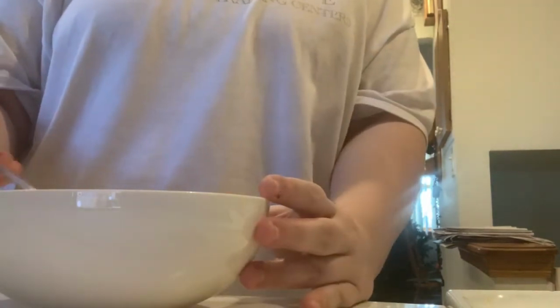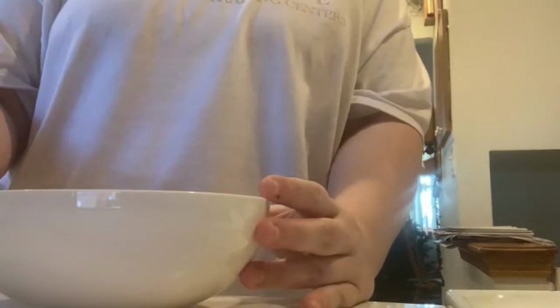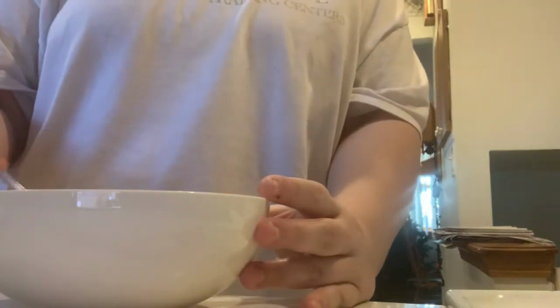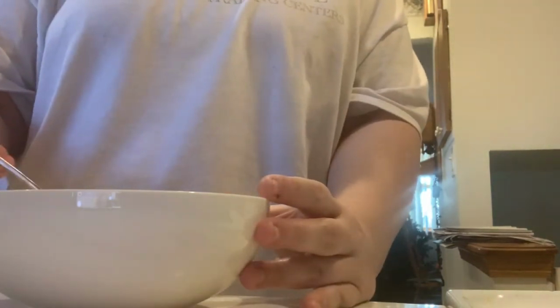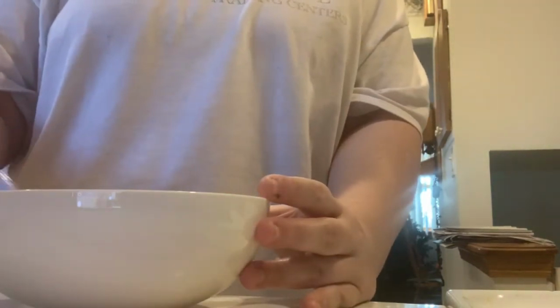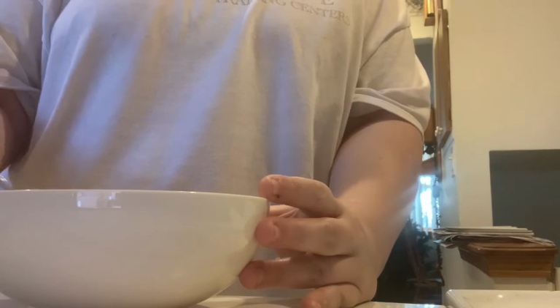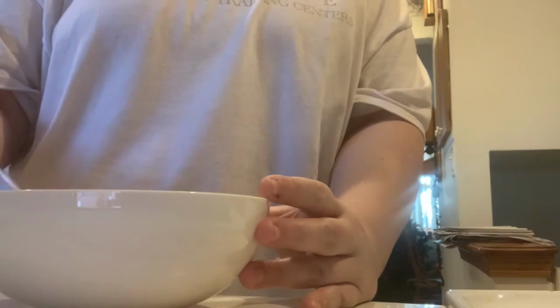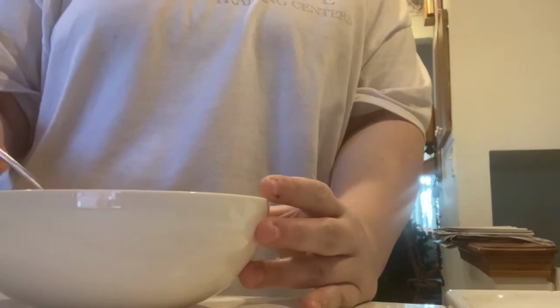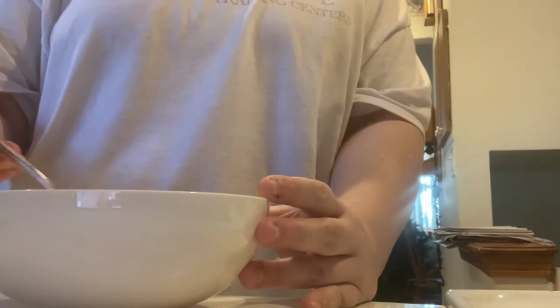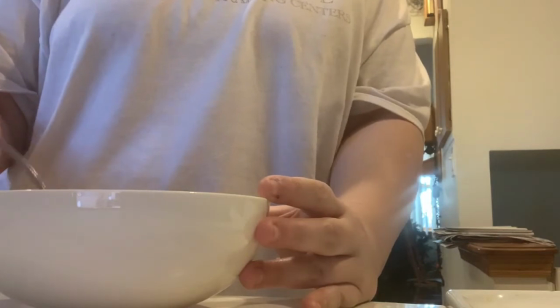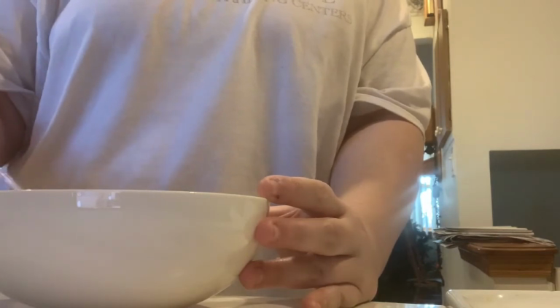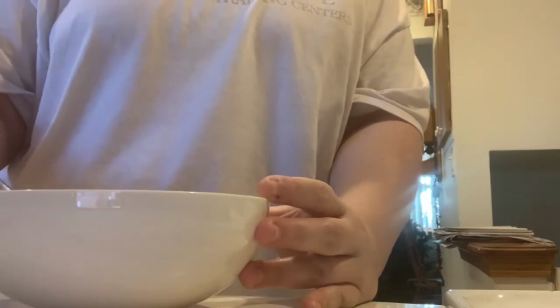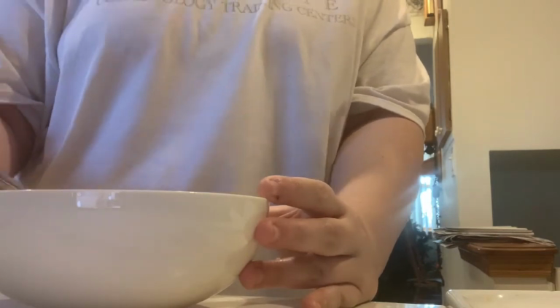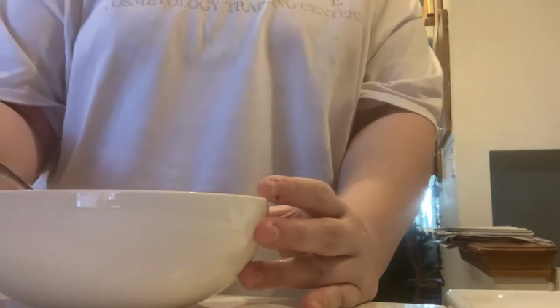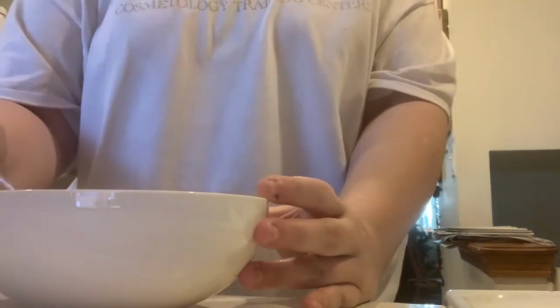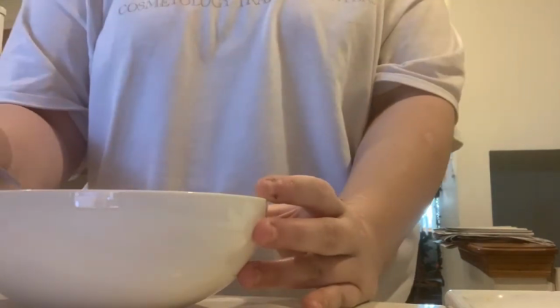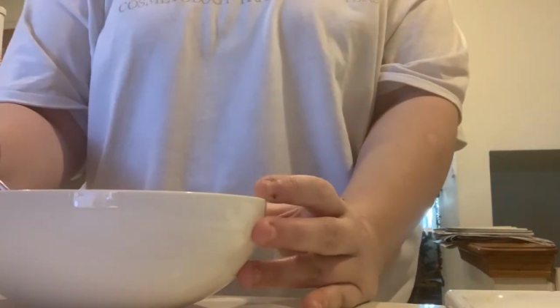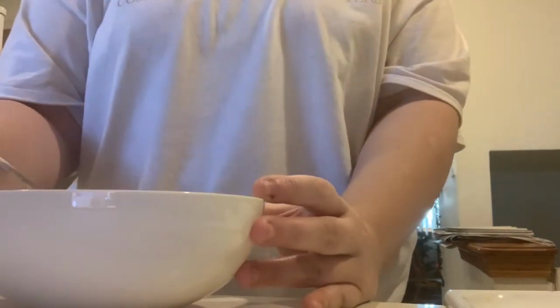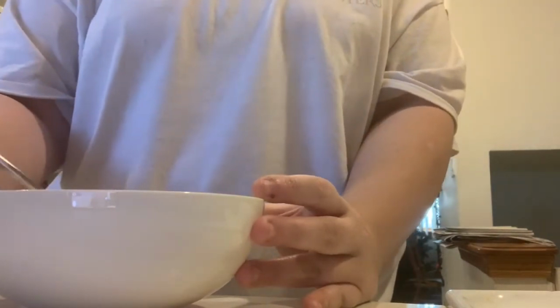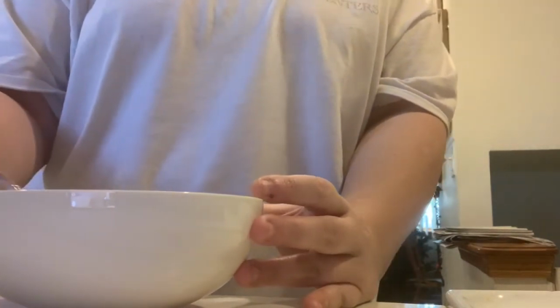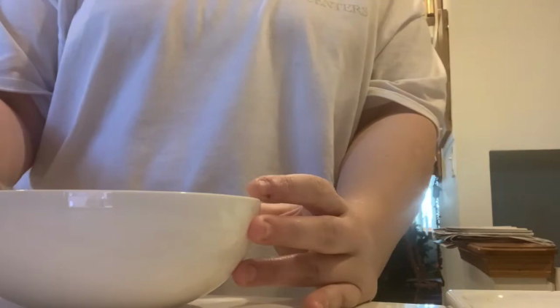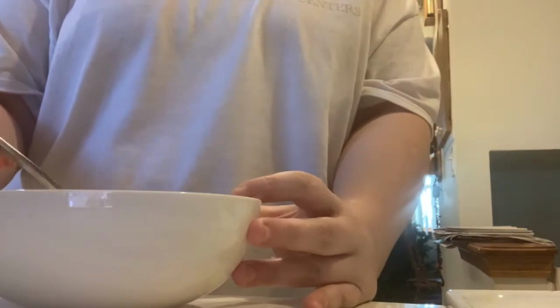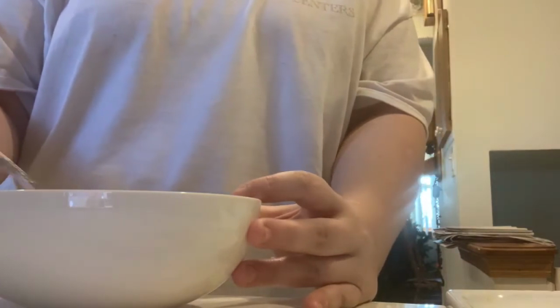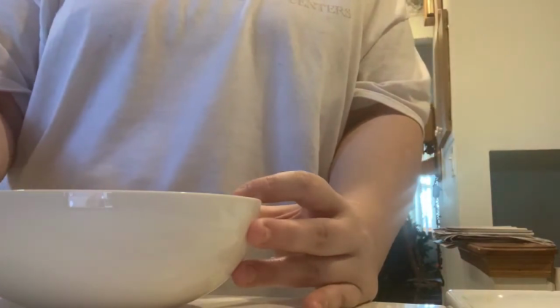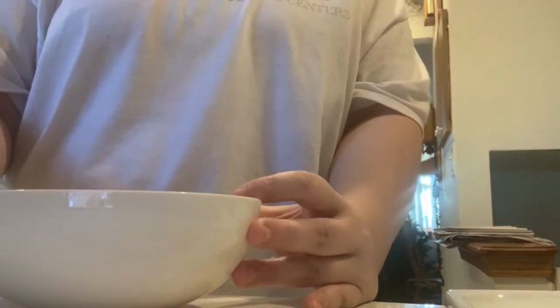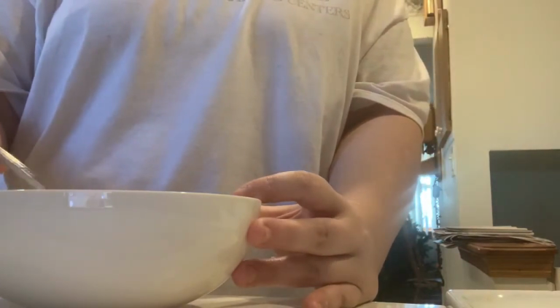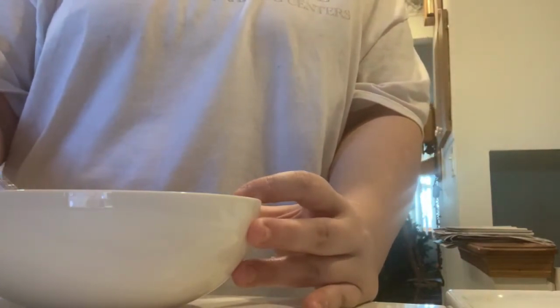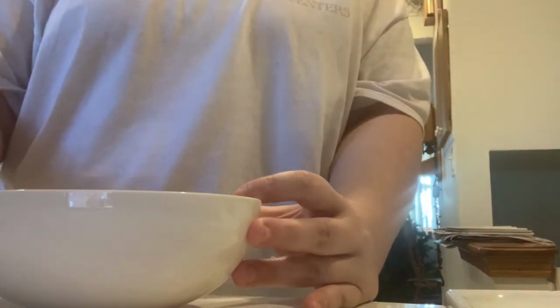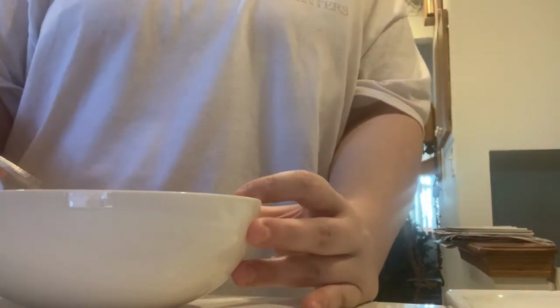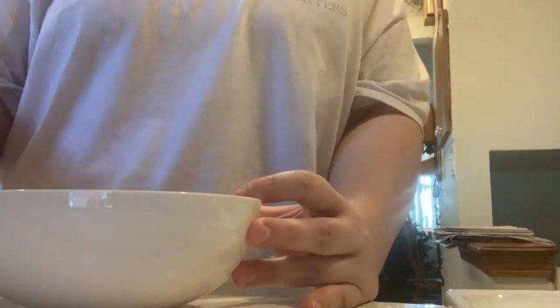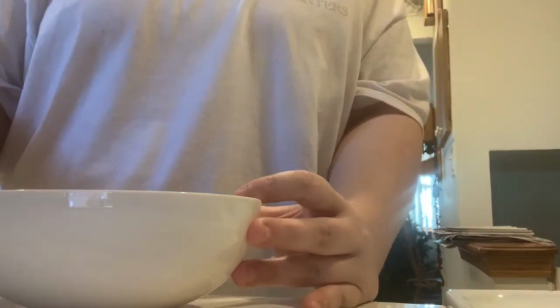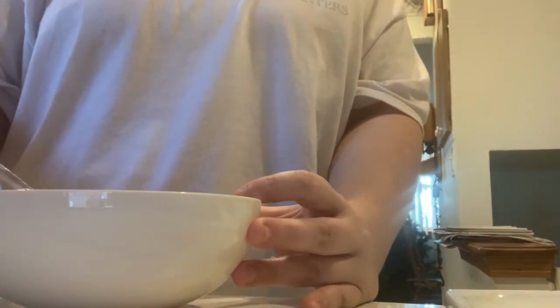You can also add seasonings, cheese, mushrooms, or peppers if you want. I usually add peppers into my scrambled eggs and just put them together in the bowl, but I don't have peppers today.